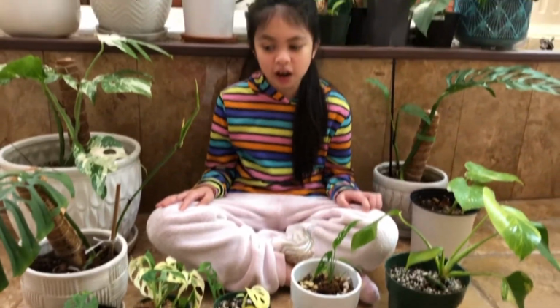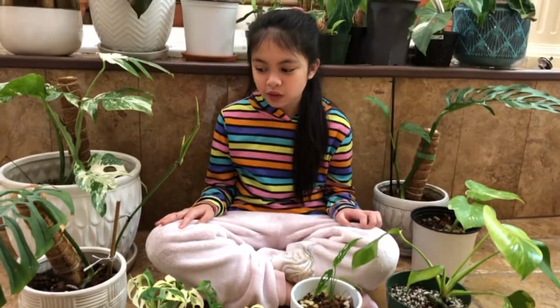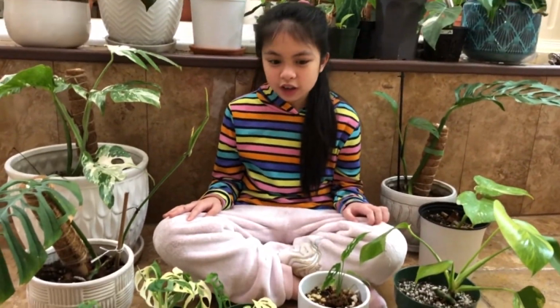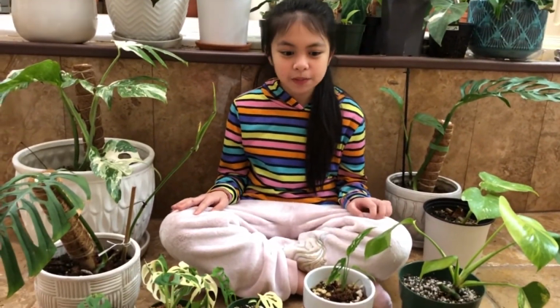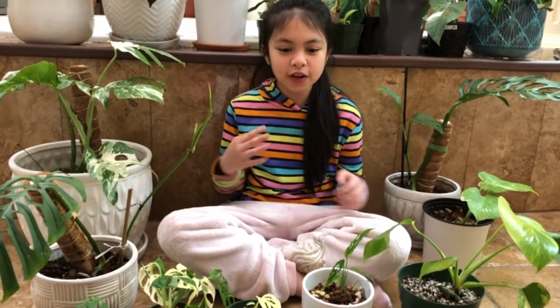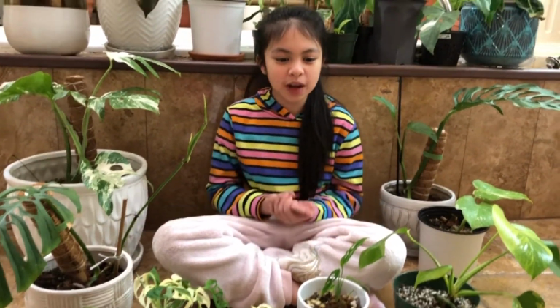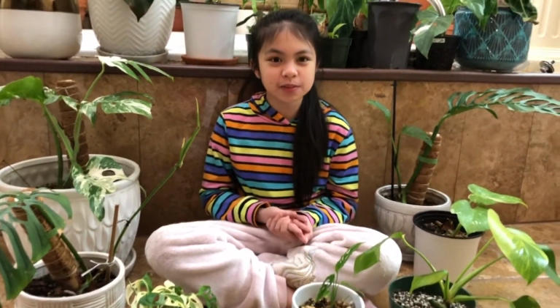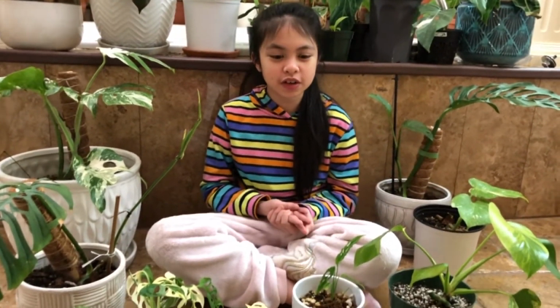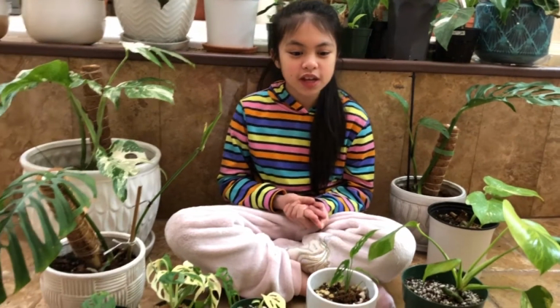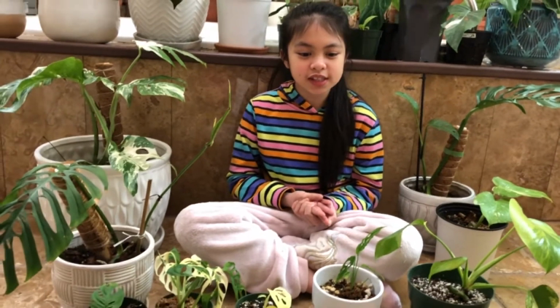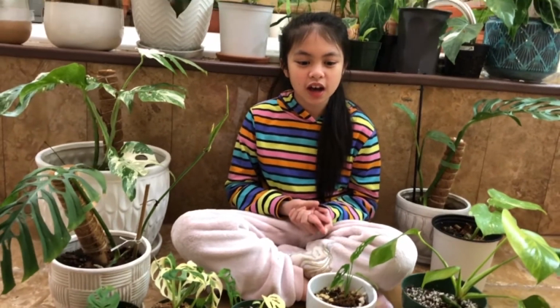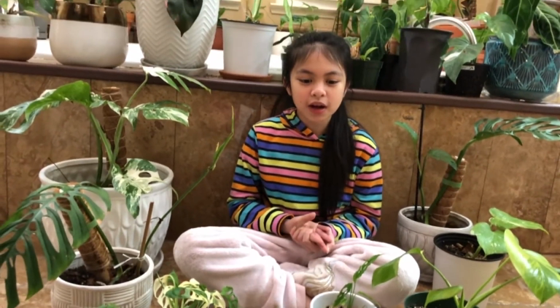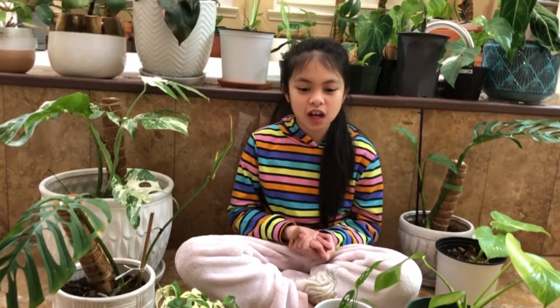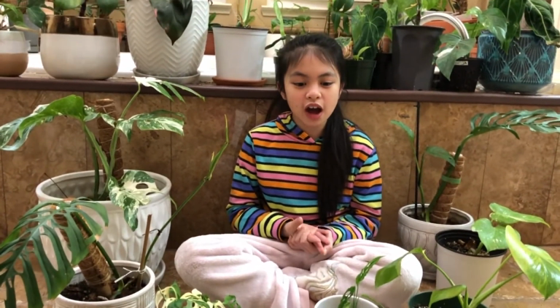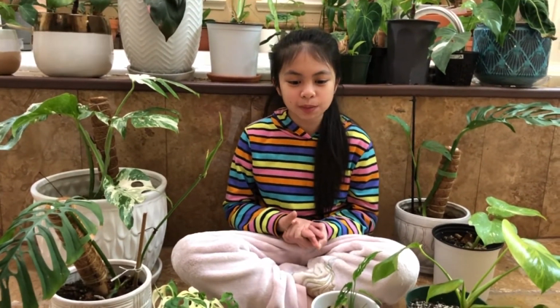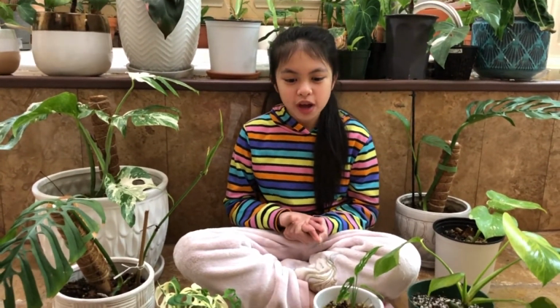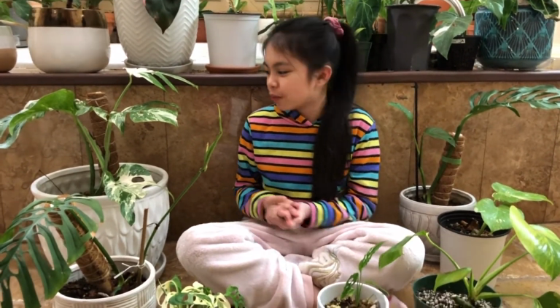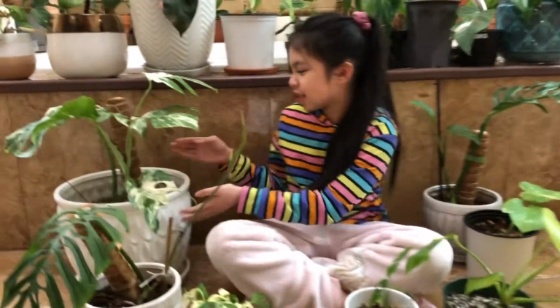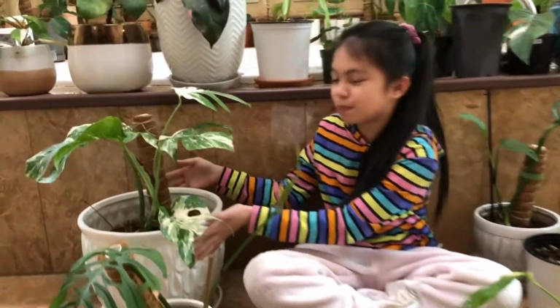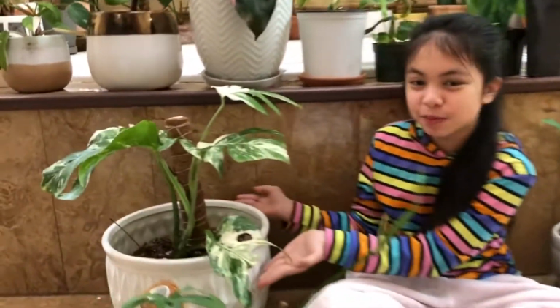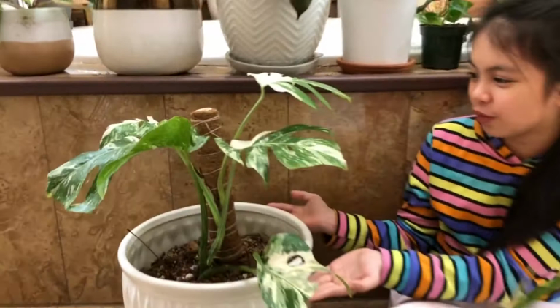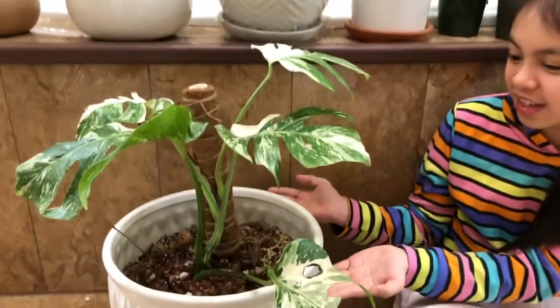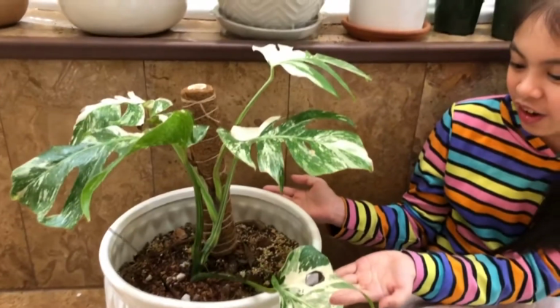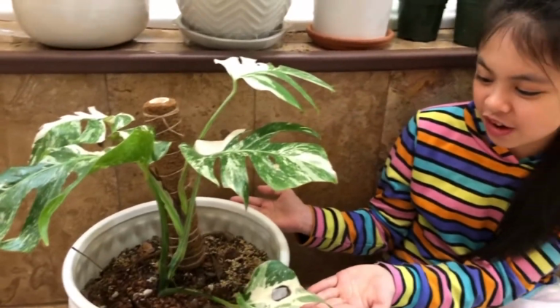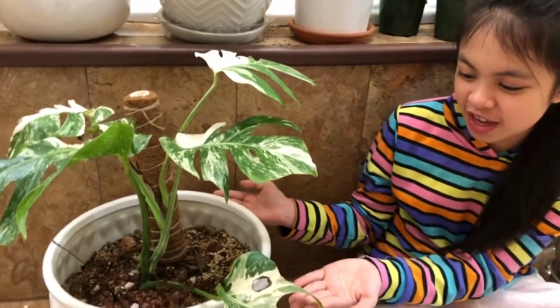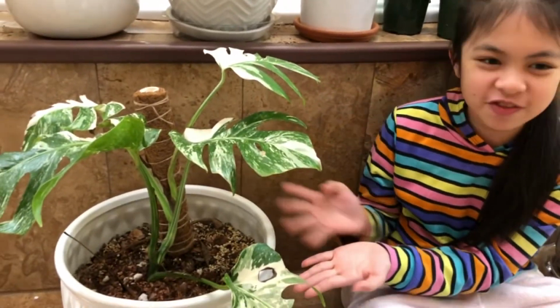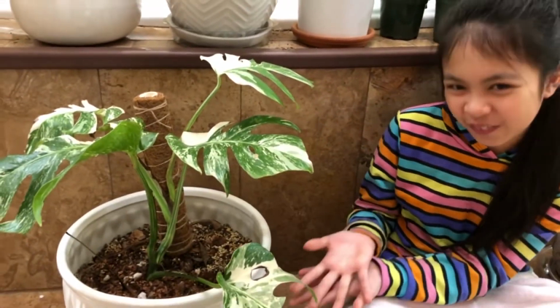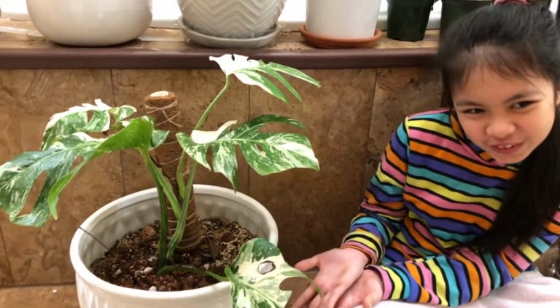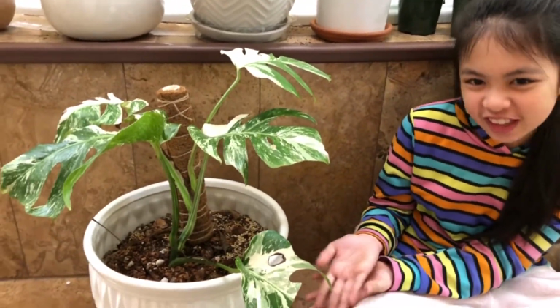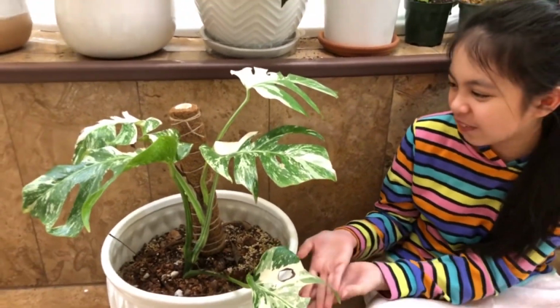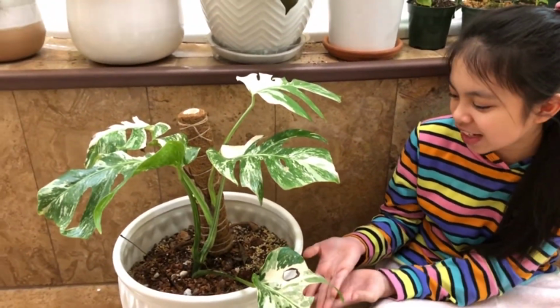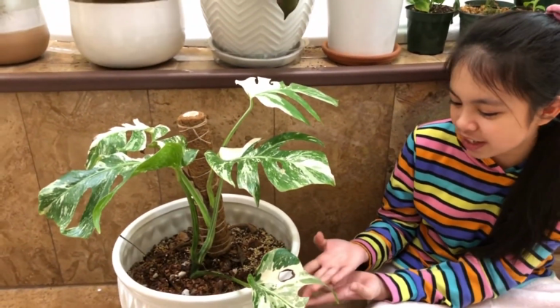So the first one I'm going to be showing you is the Monstera Alba, which is this big plant right here. Very big and very beautiful — one that my mom has right now.